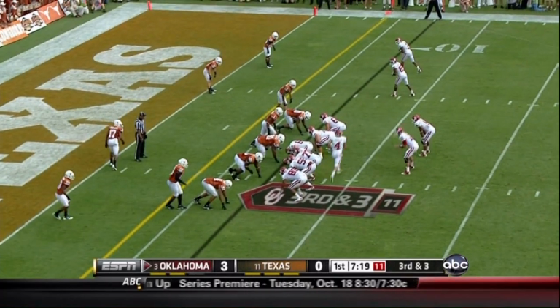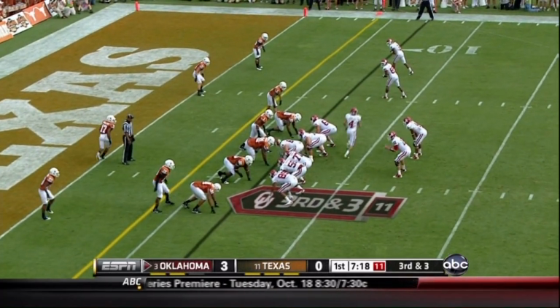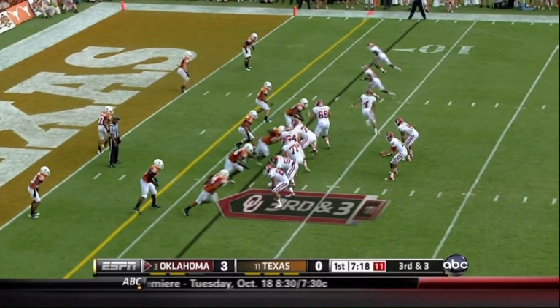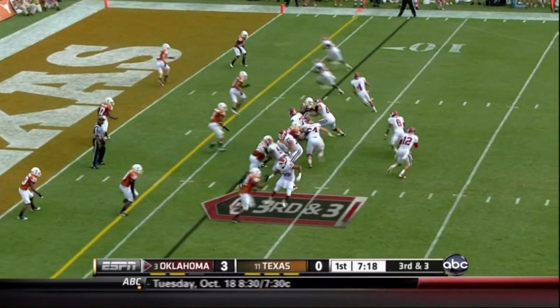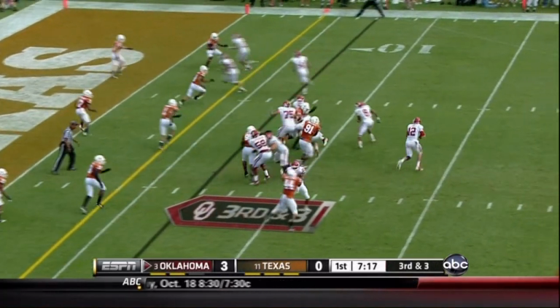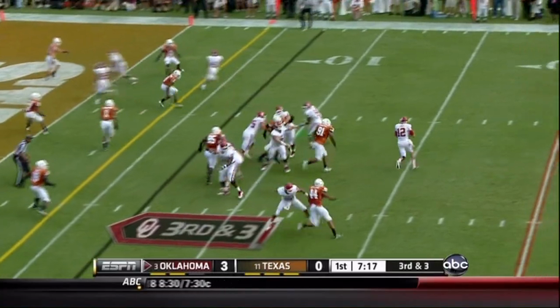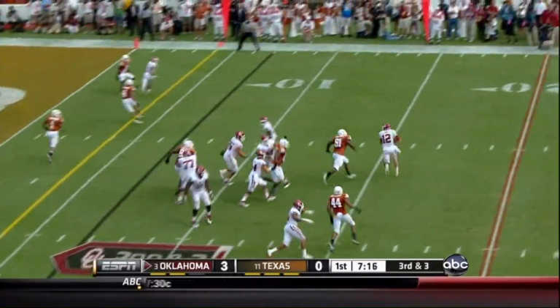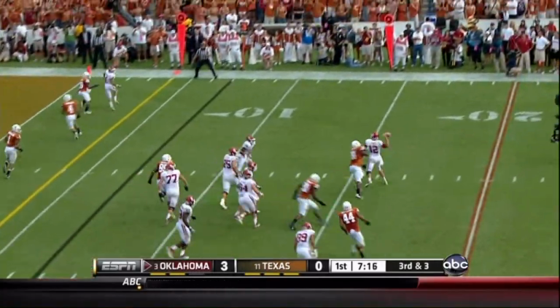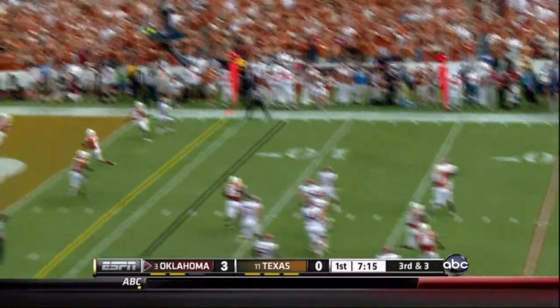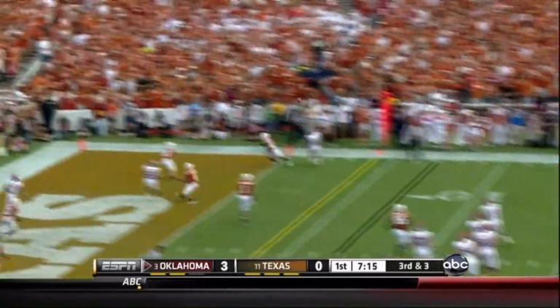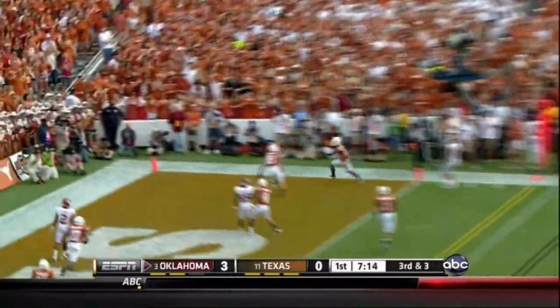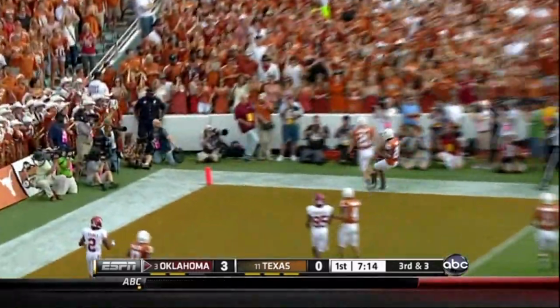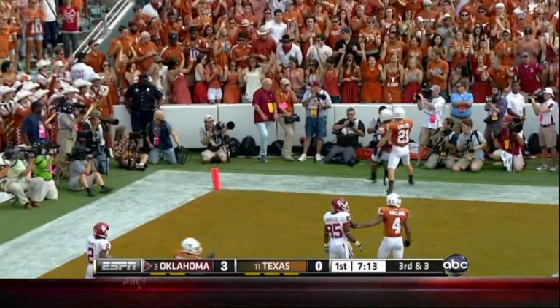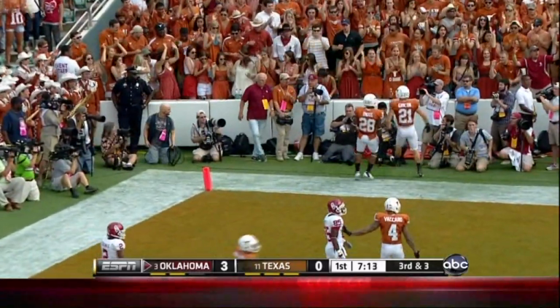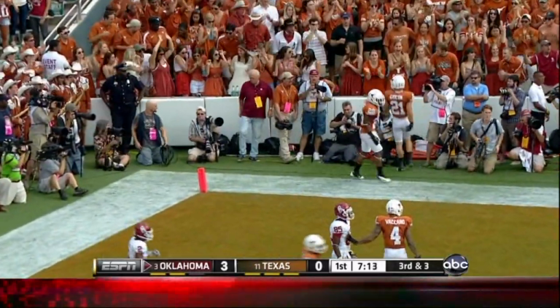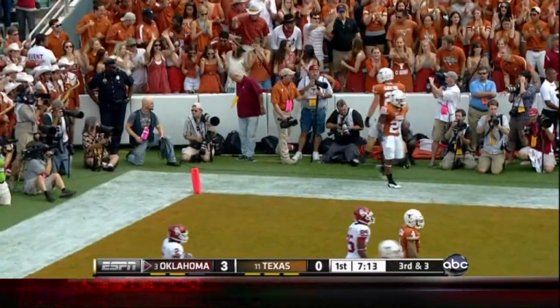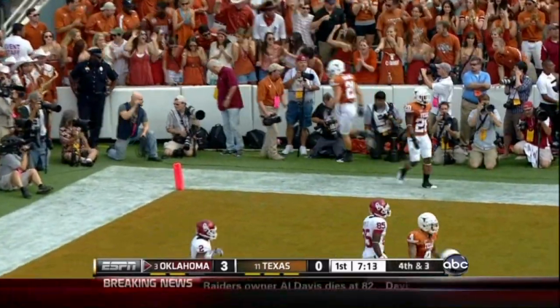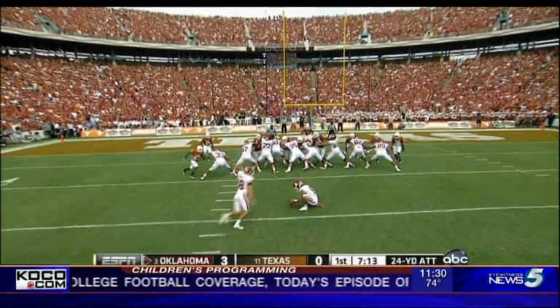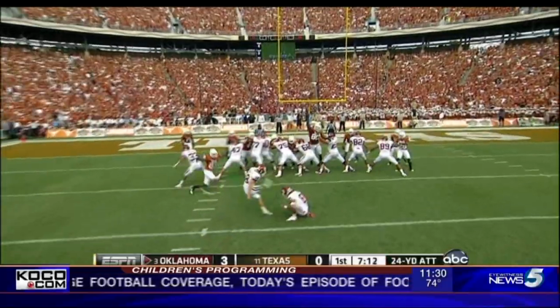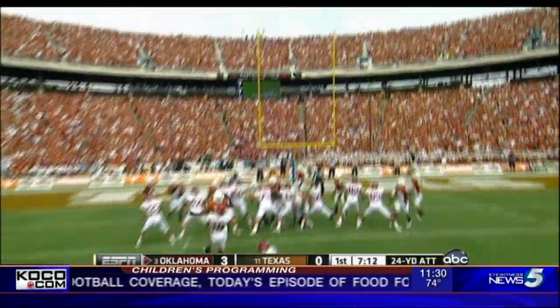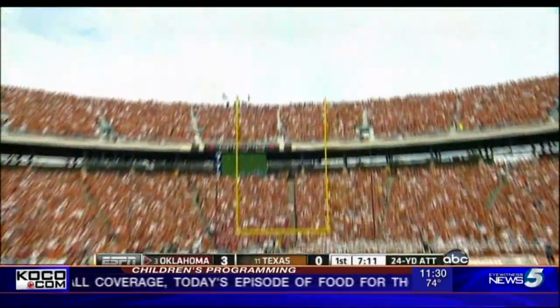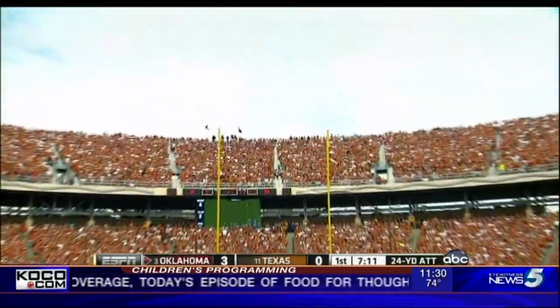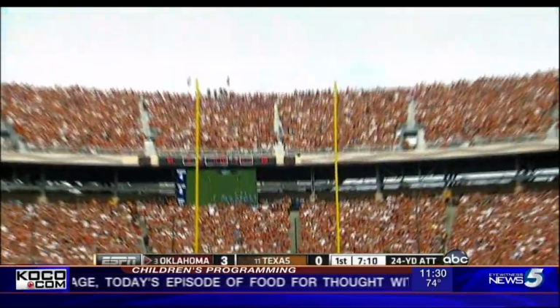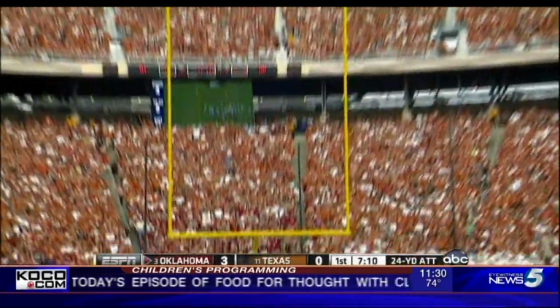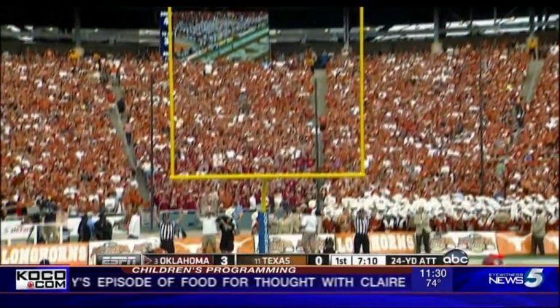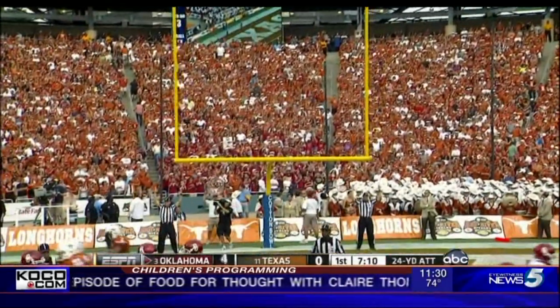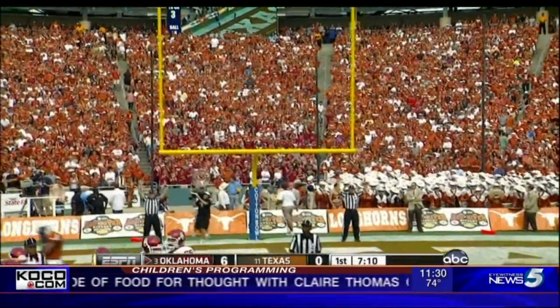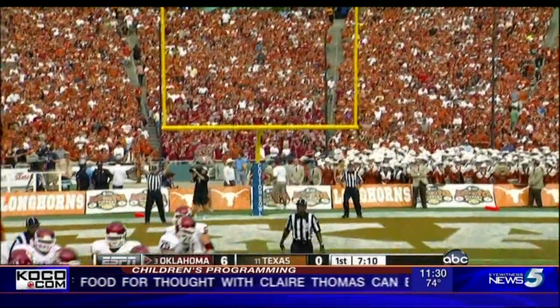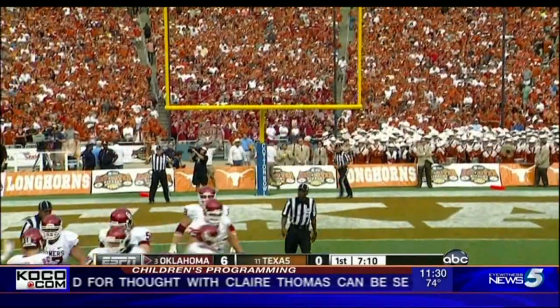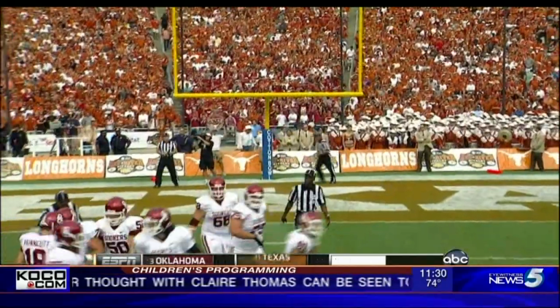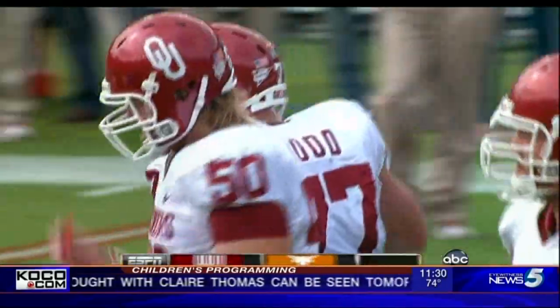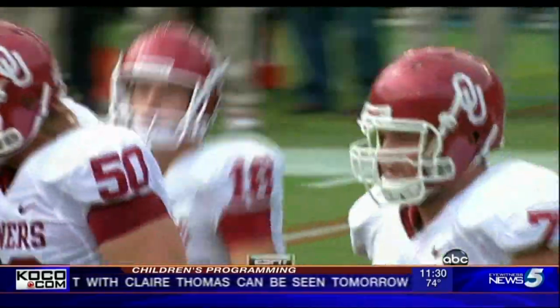Stills will motion to the right. Jones looks in that direction, then on the run fires incomplete — that's because he was under pressure. Perfect on the day, and he has put OU up by two field goals.